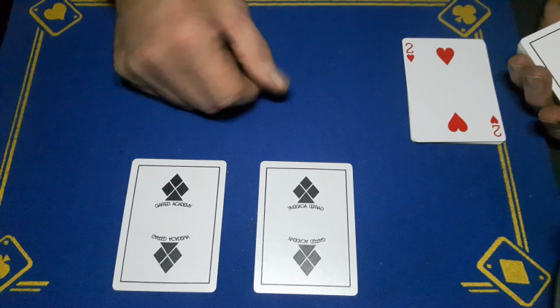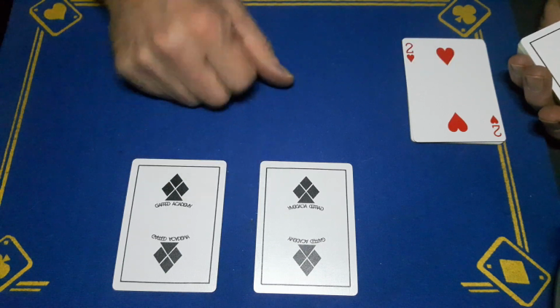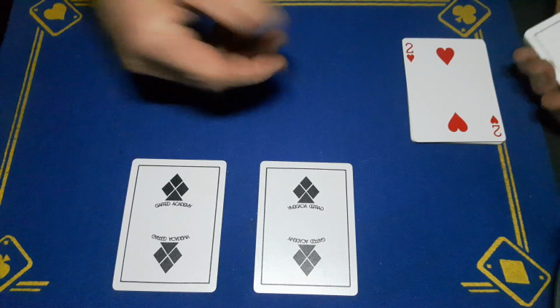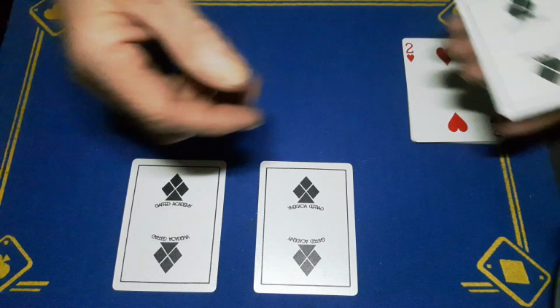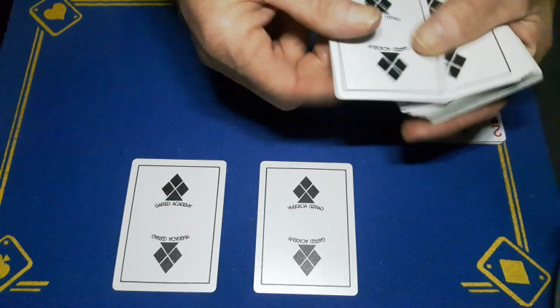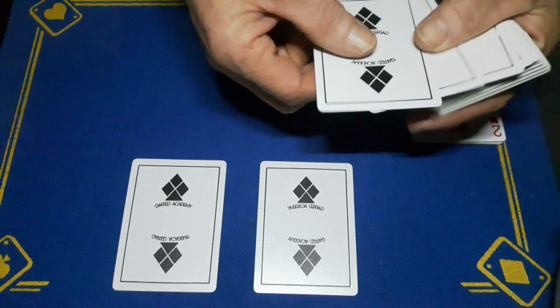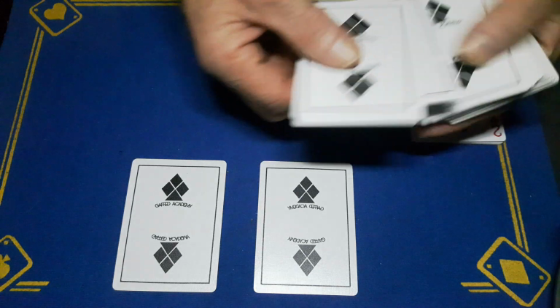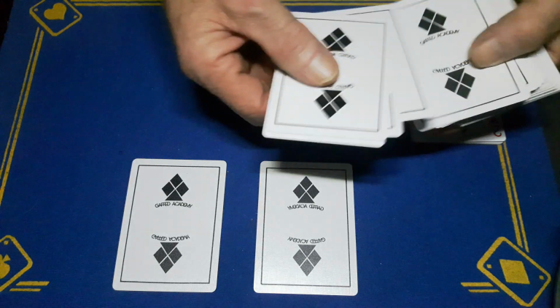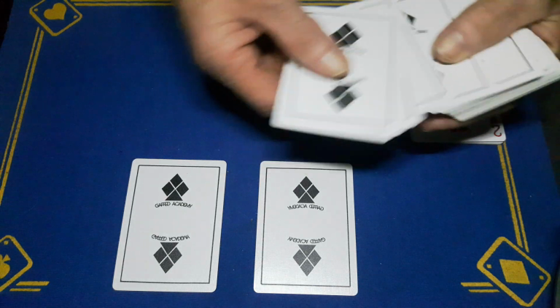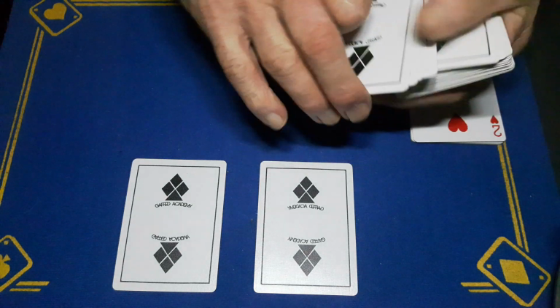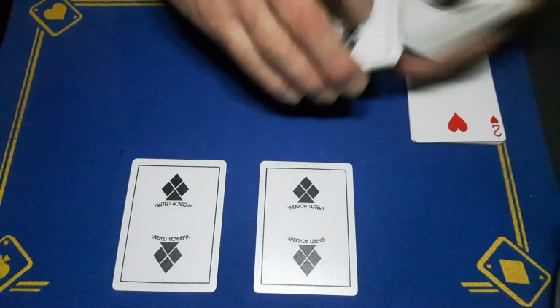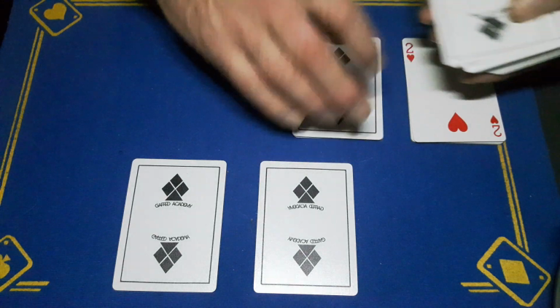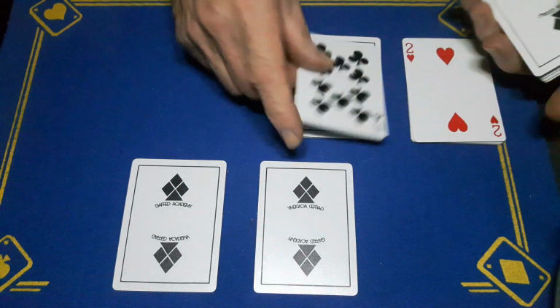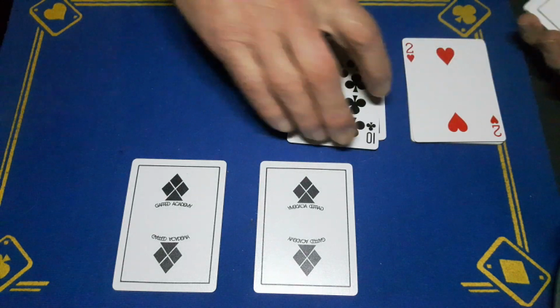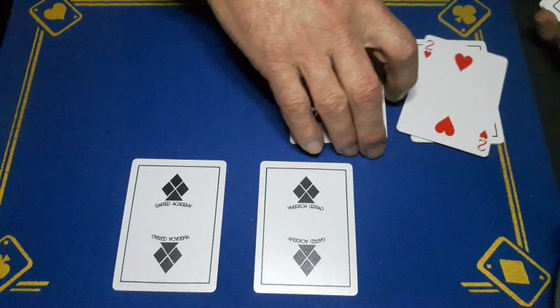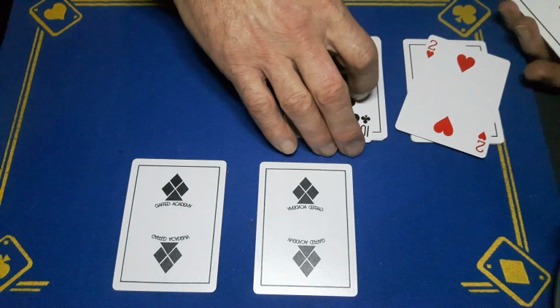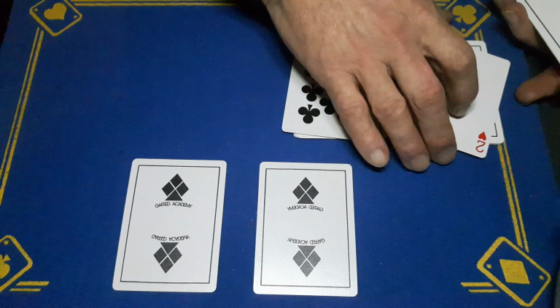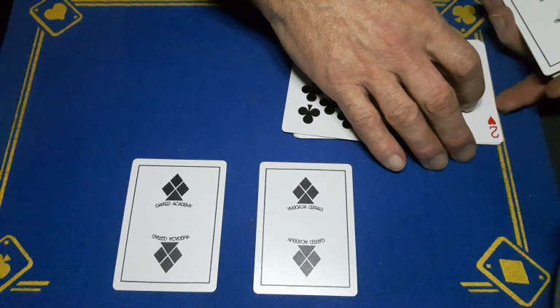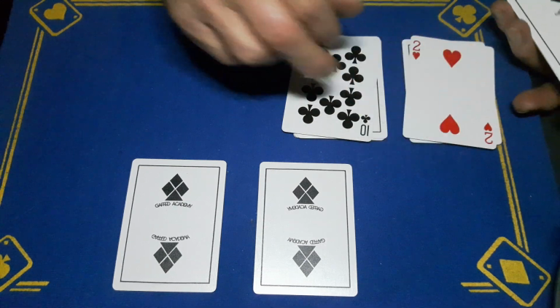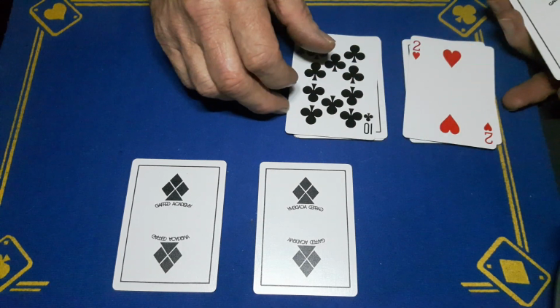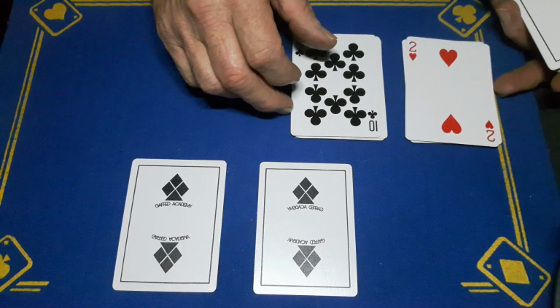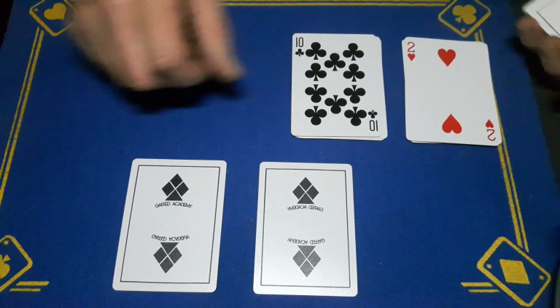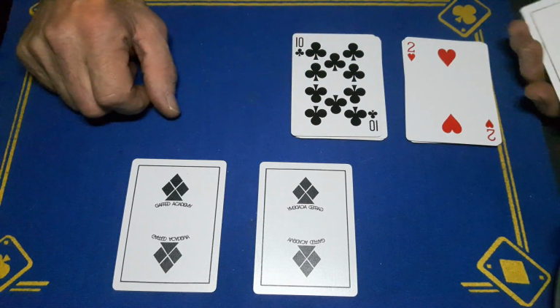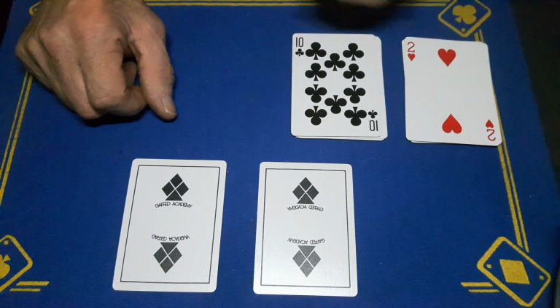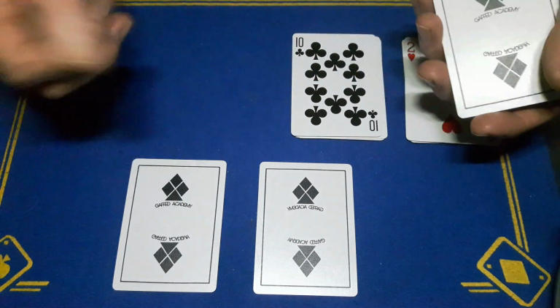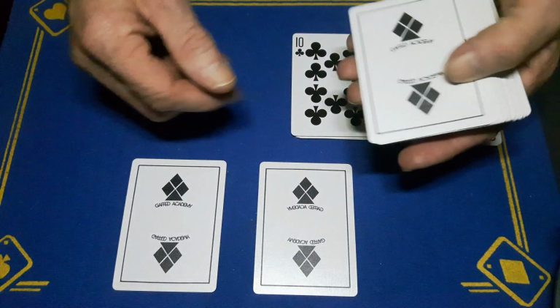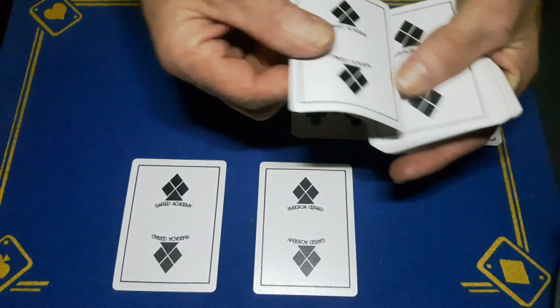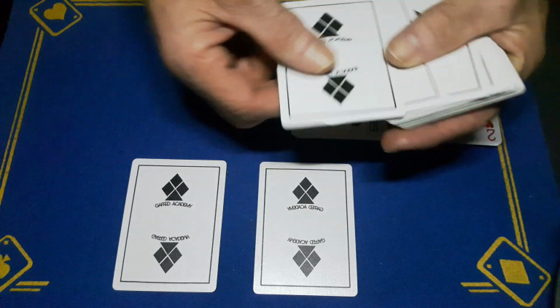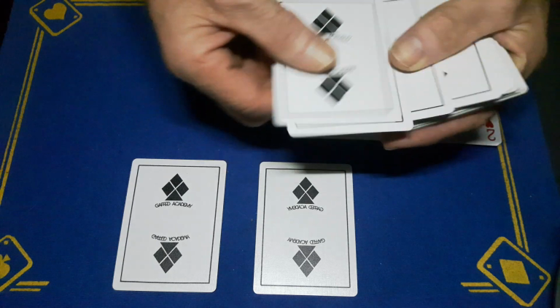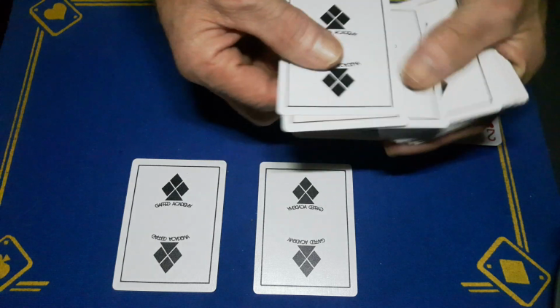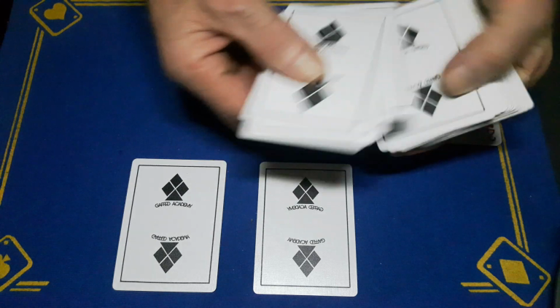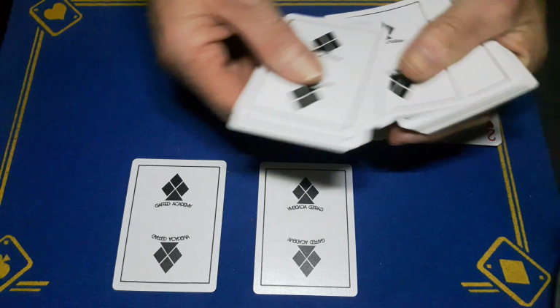We know it's a red card, so now we find the value. We spell out N-U-M-B-E-R. So we know it is a red 10. Now we spell out the answer: A-N-S-W-E-R.